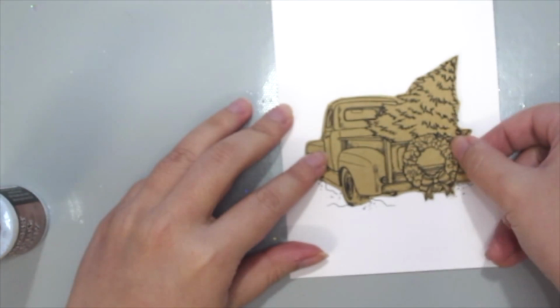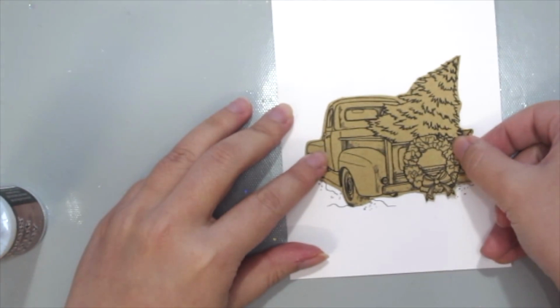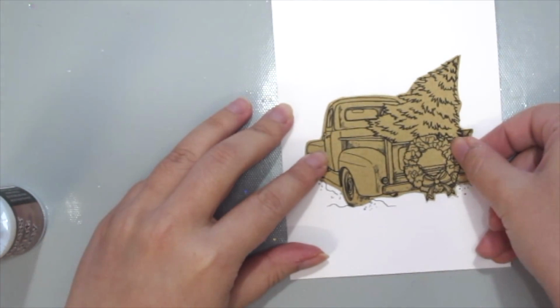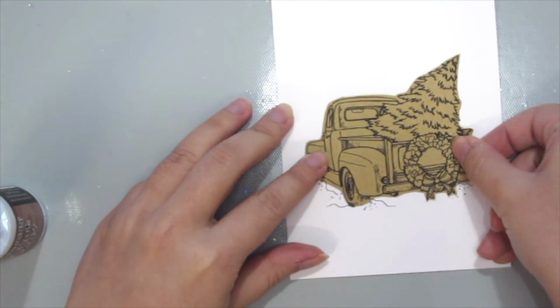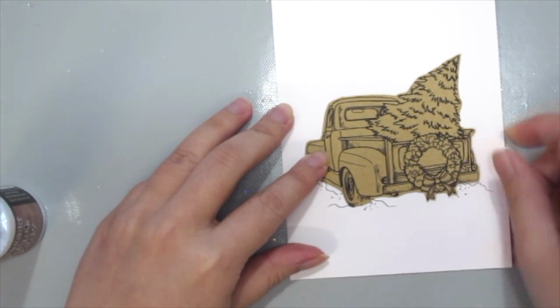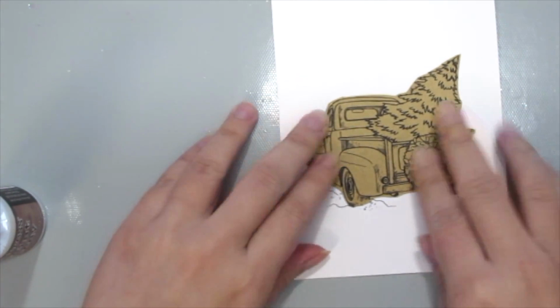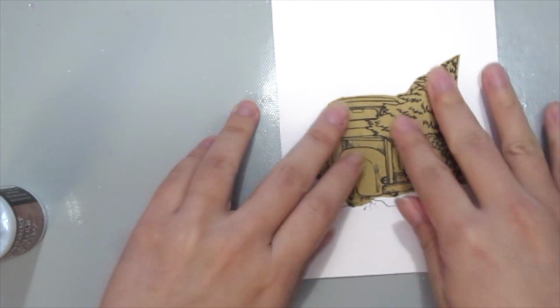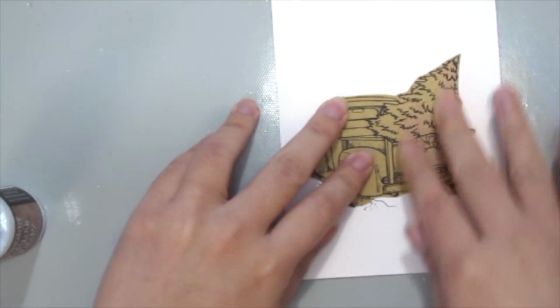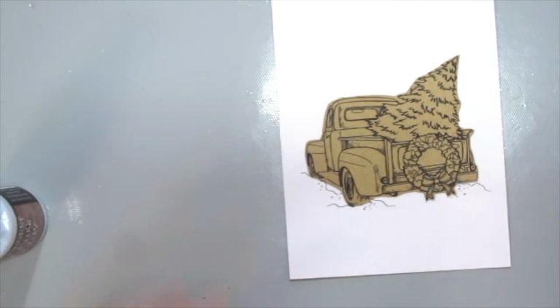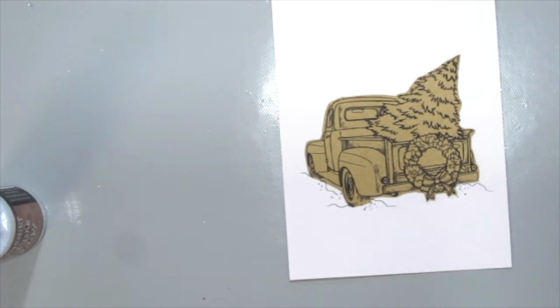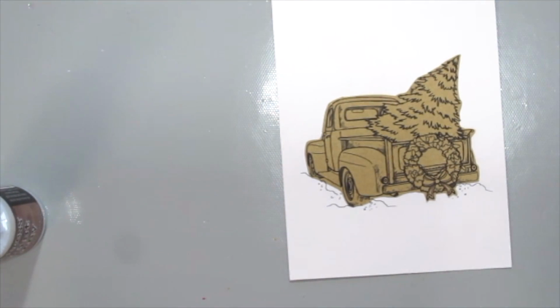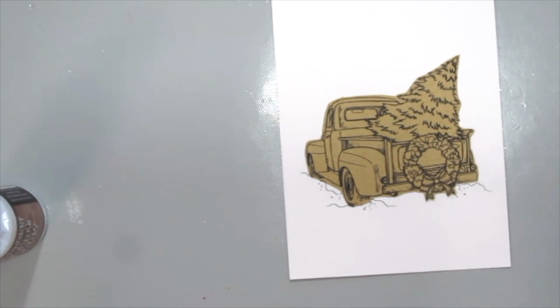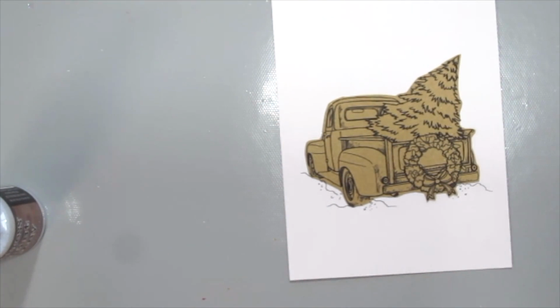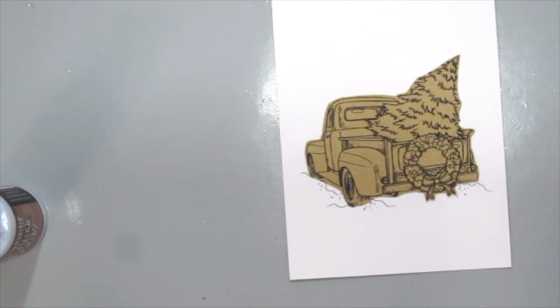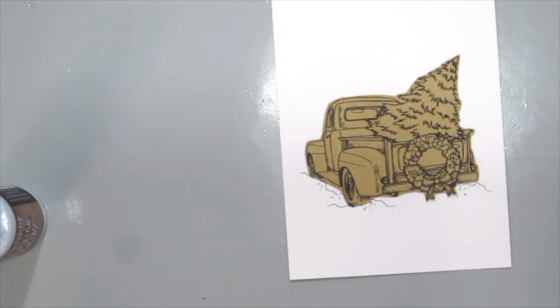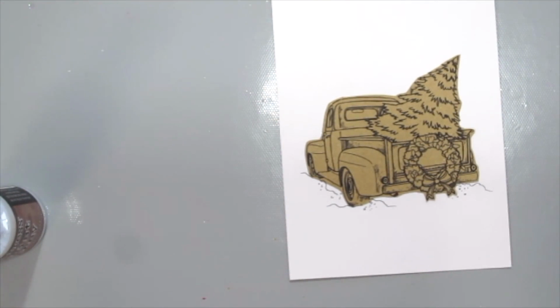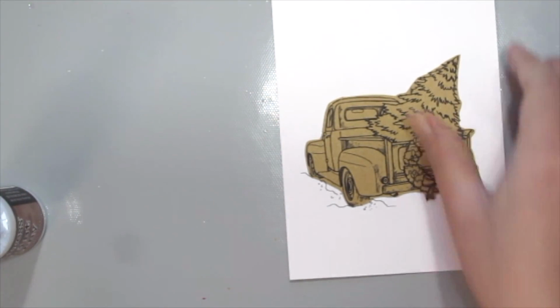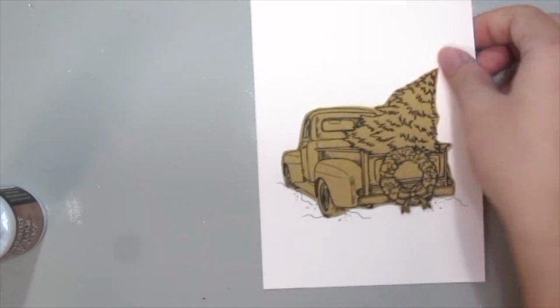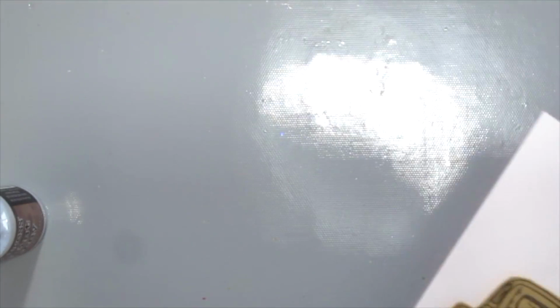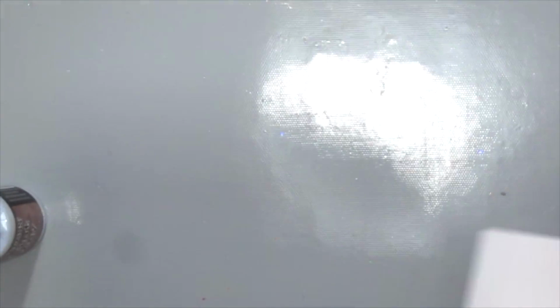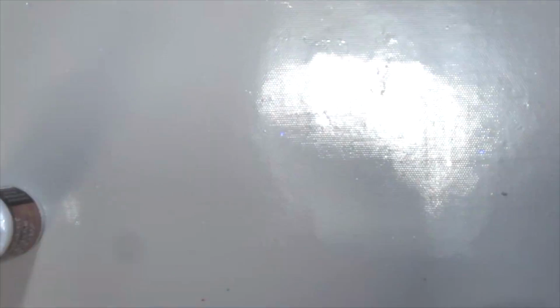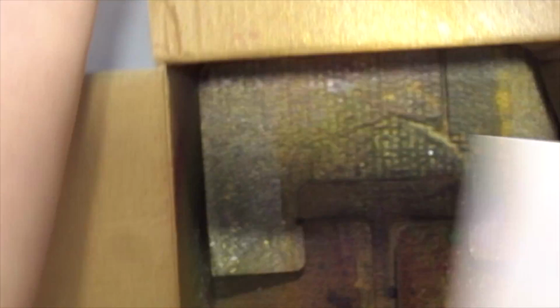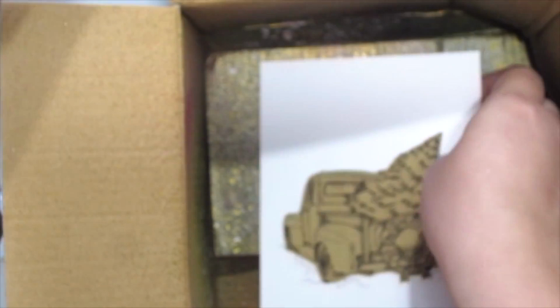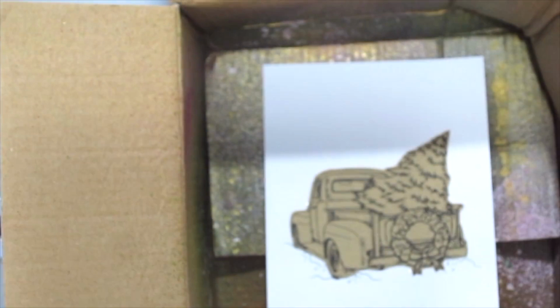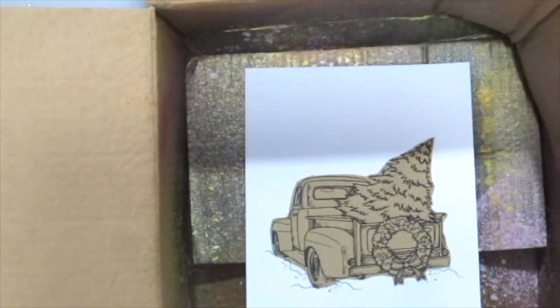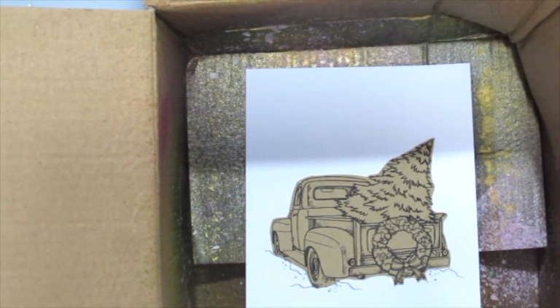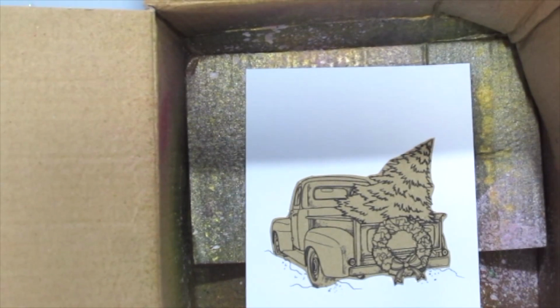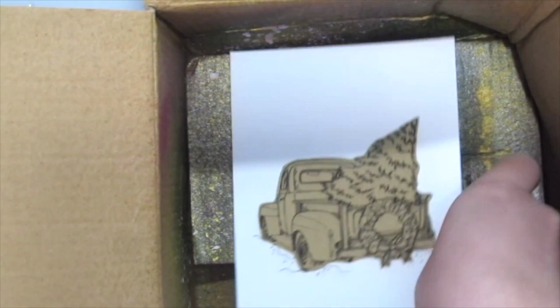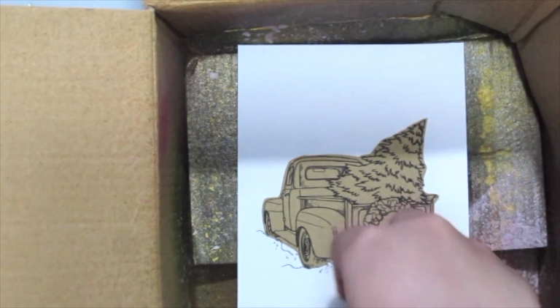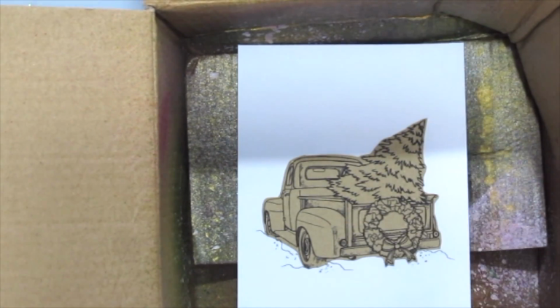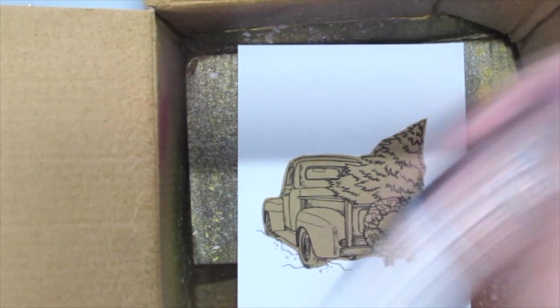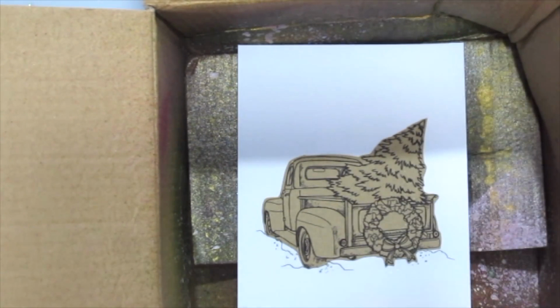All you need to do is just stamp on some scrap piece of paper and you've got your mask. I'm grabbing an old box to spray the Distress Resist Spray onto my card.